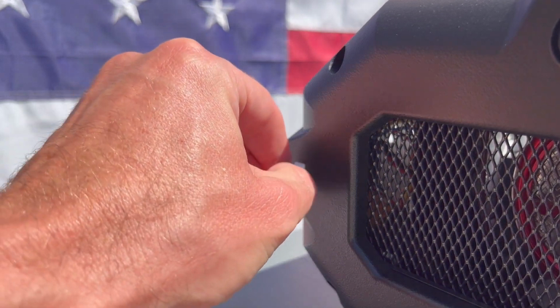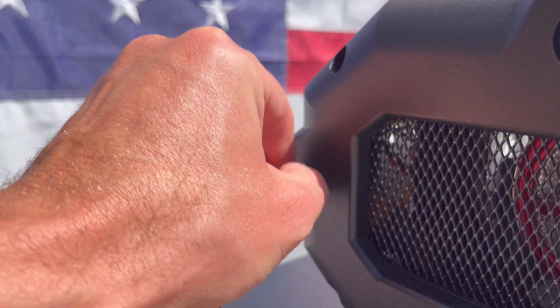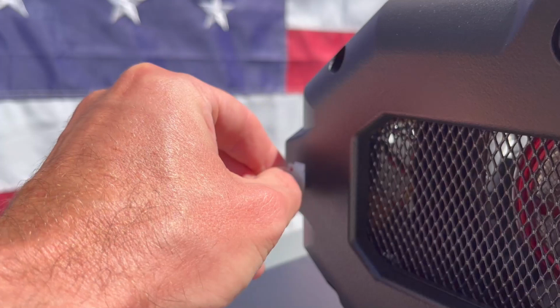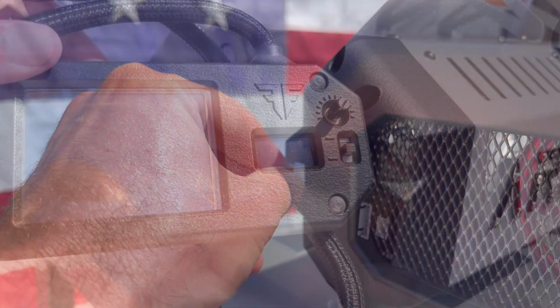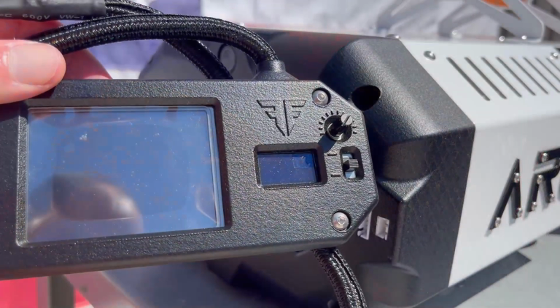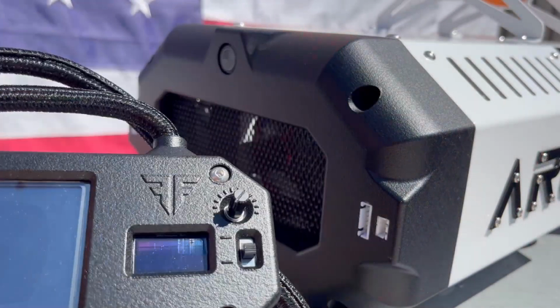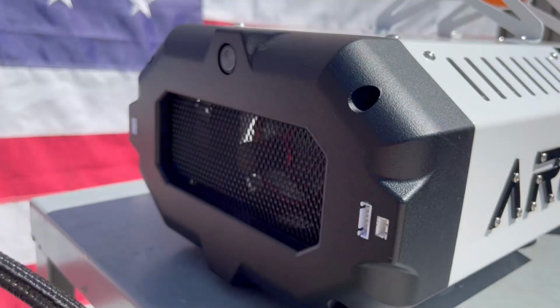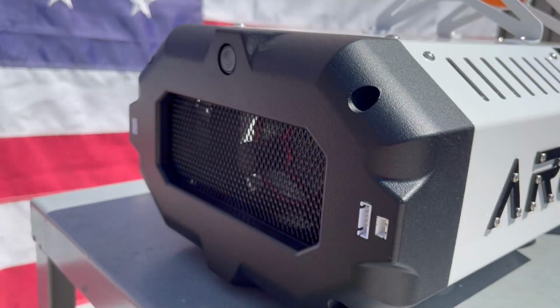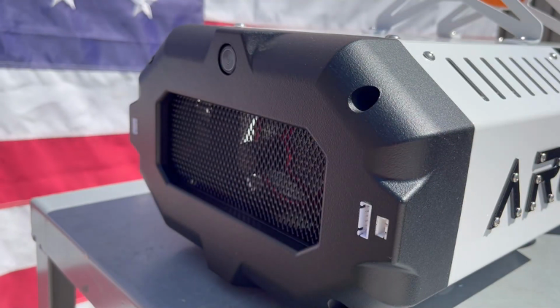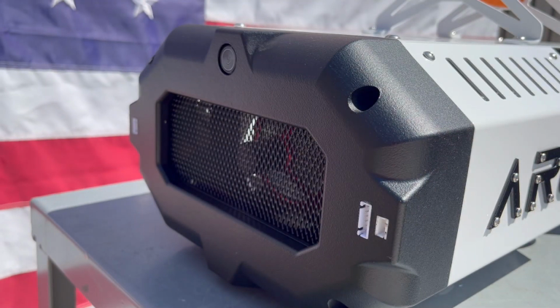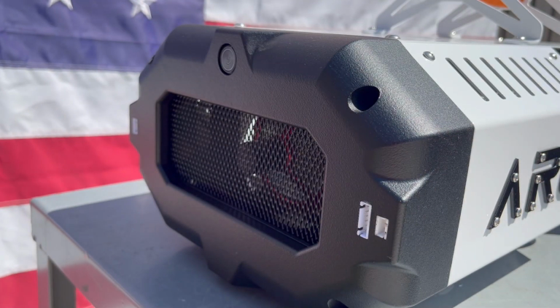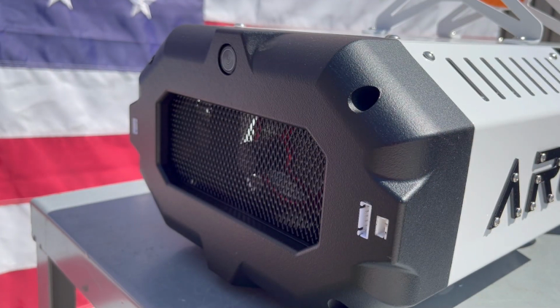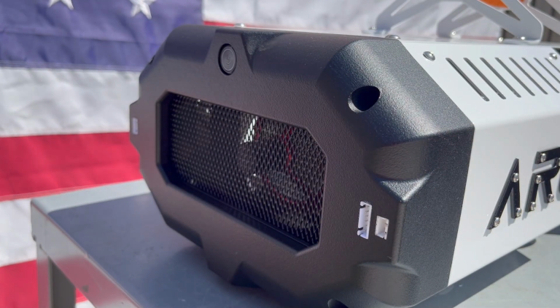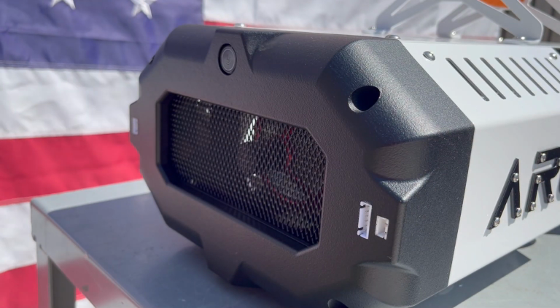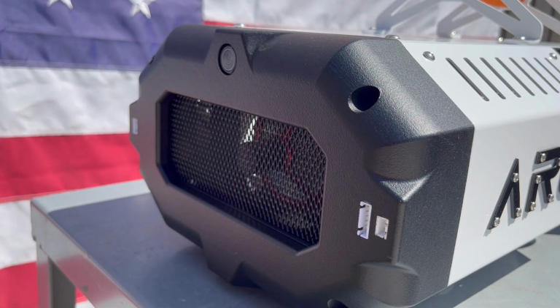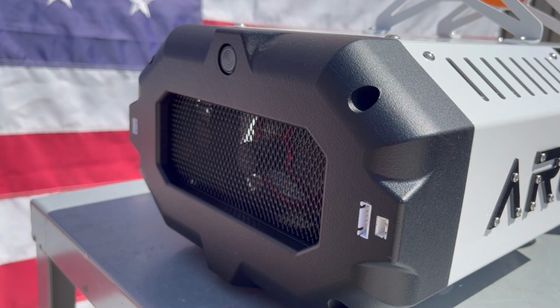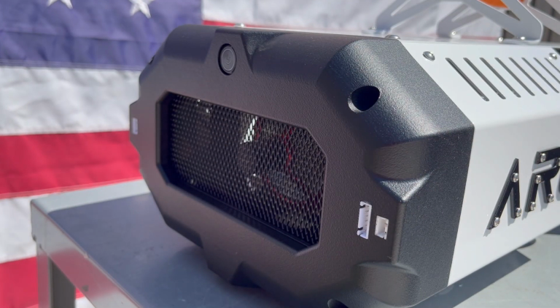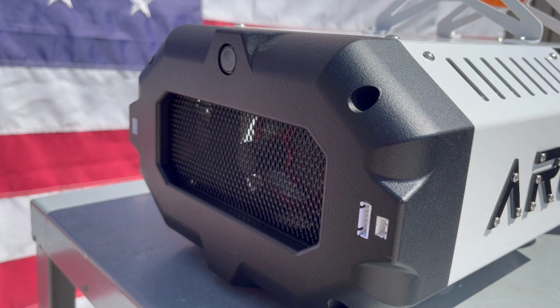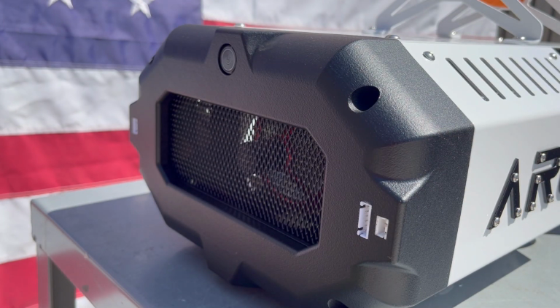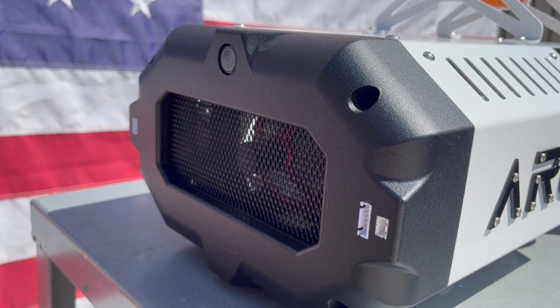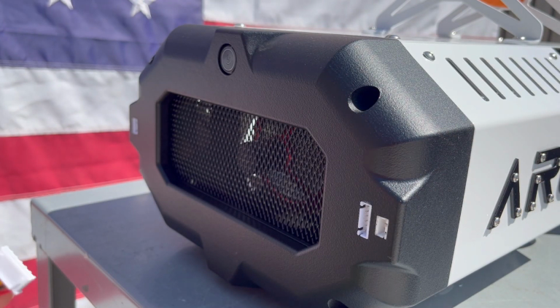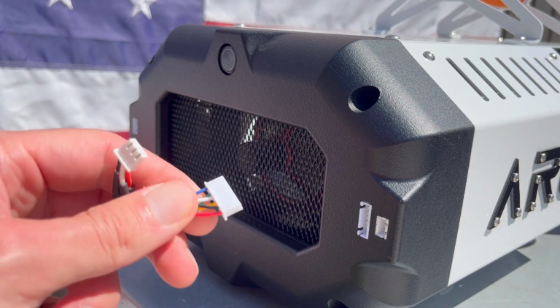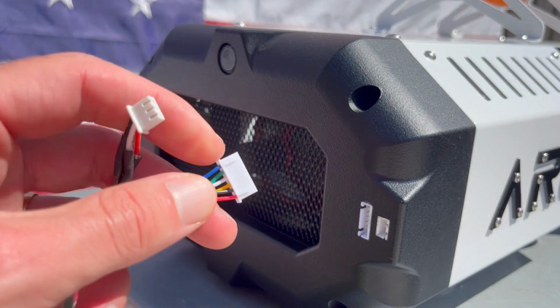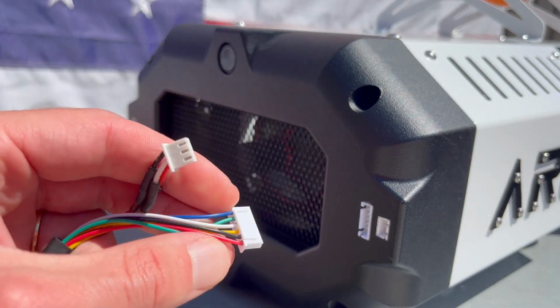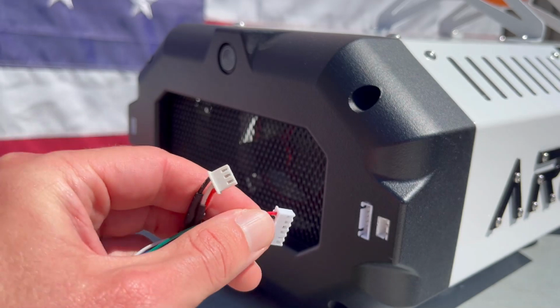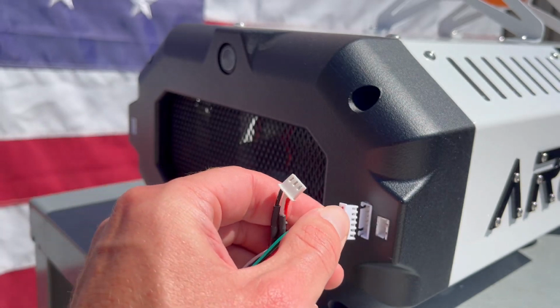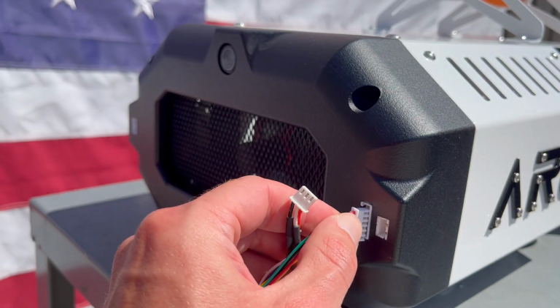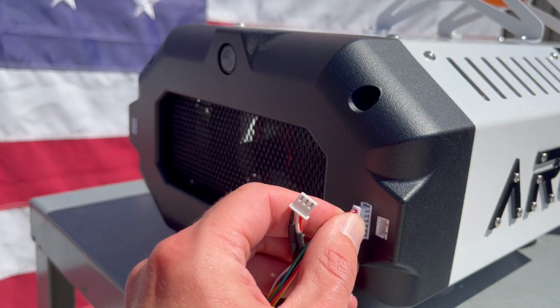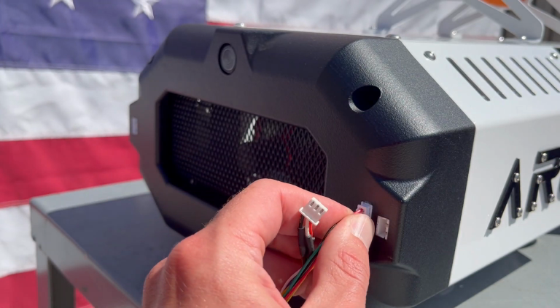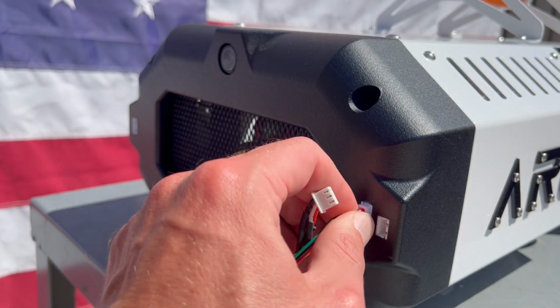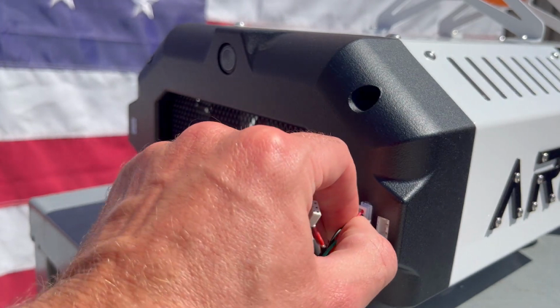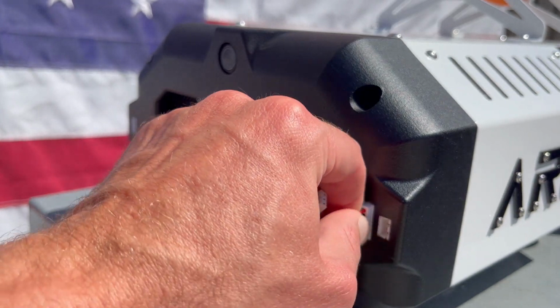Grab your wired remote control and connect the 6-pin cable to the front panel, as well as the 3-pin cable.